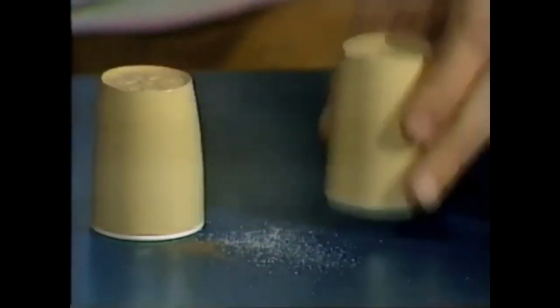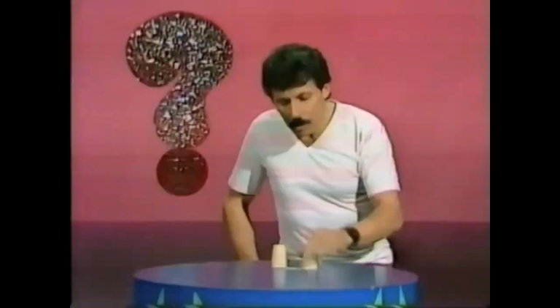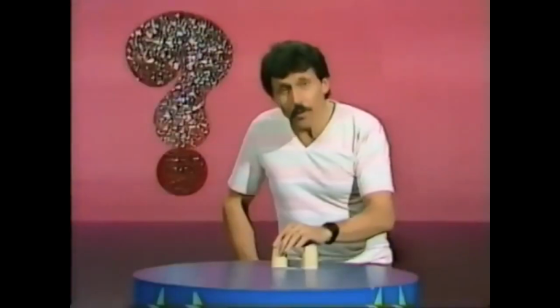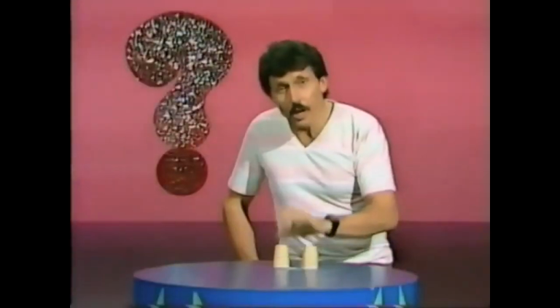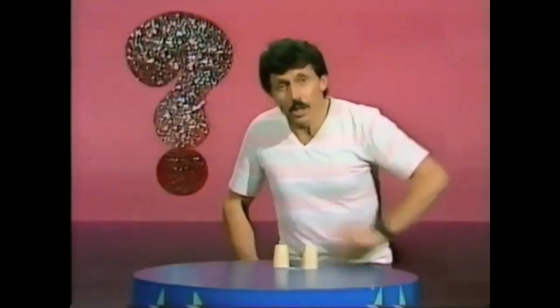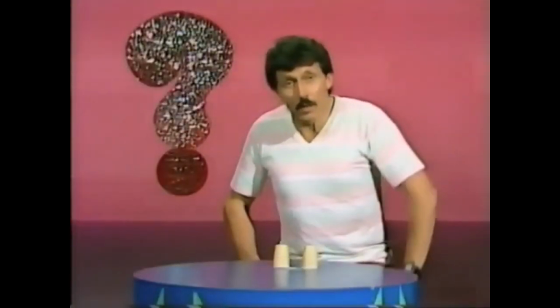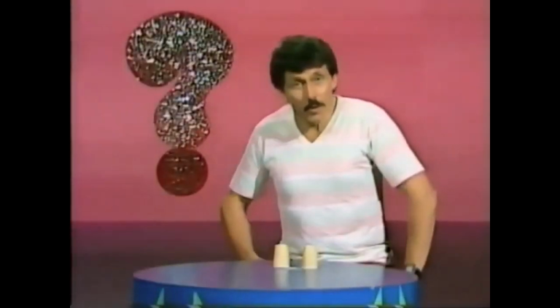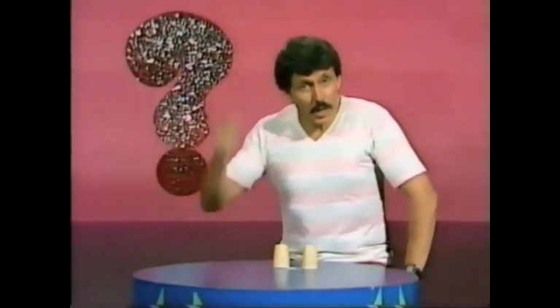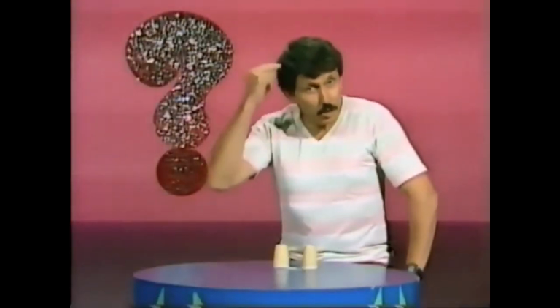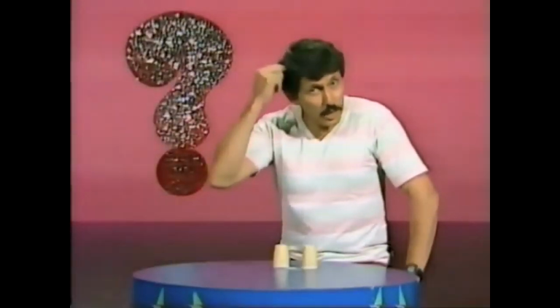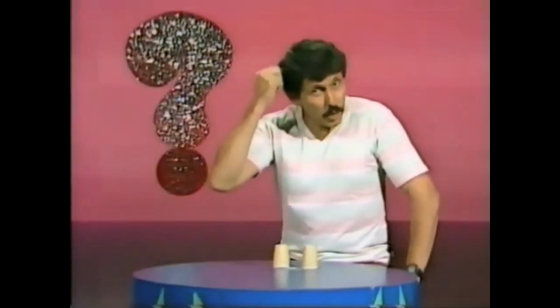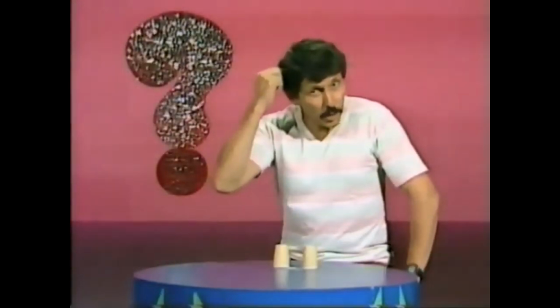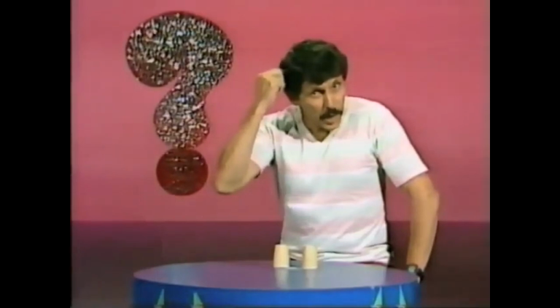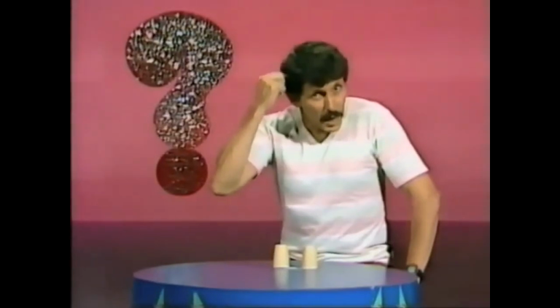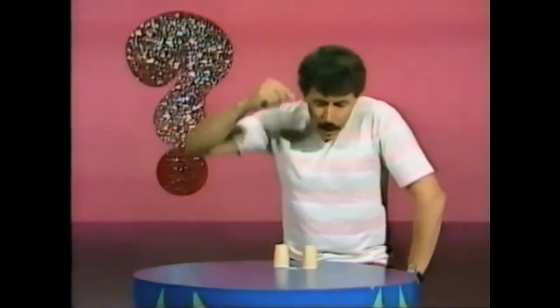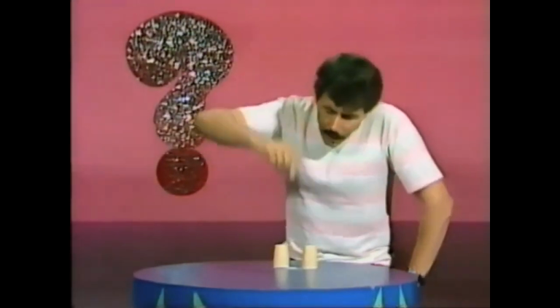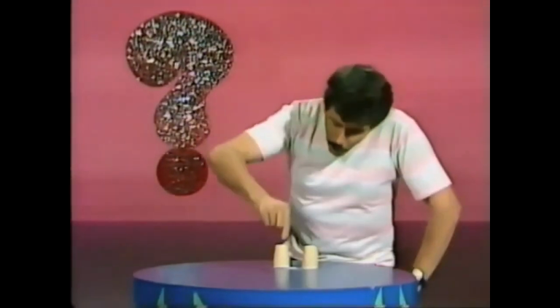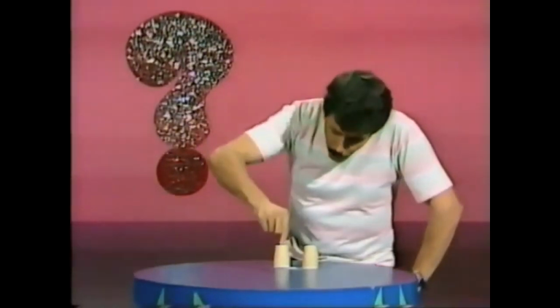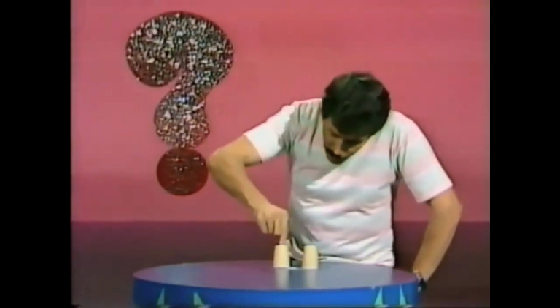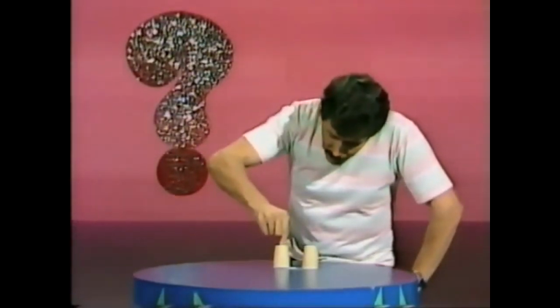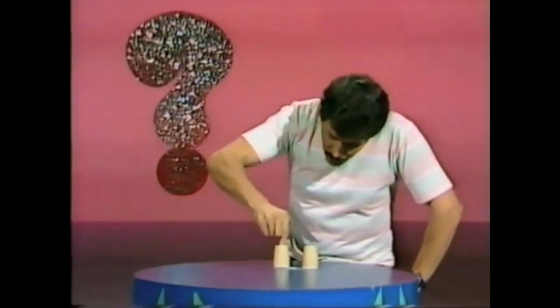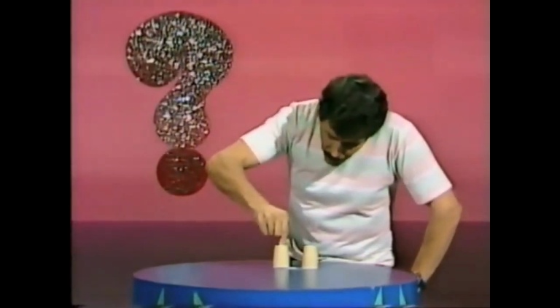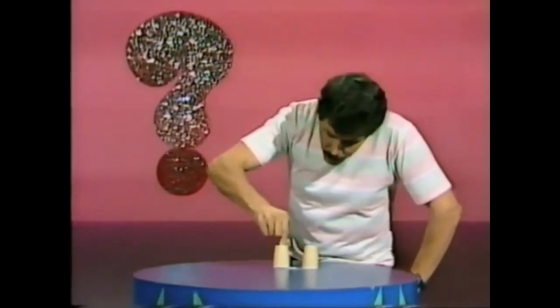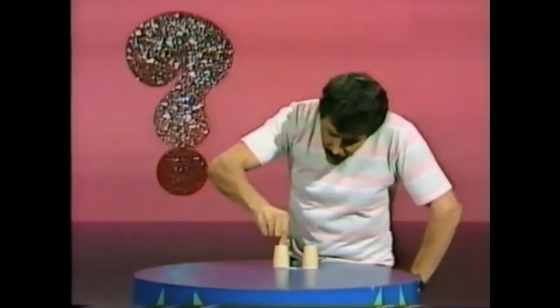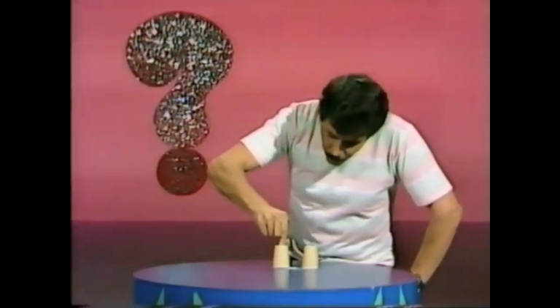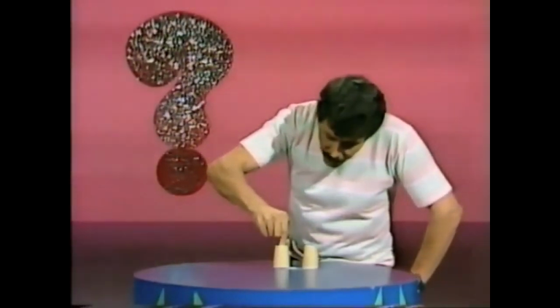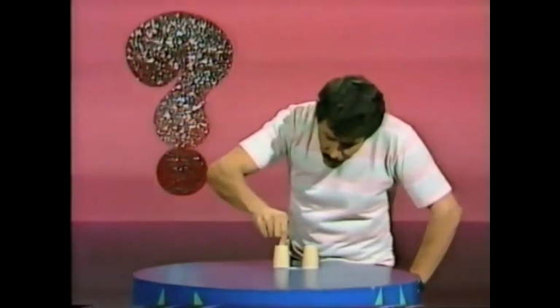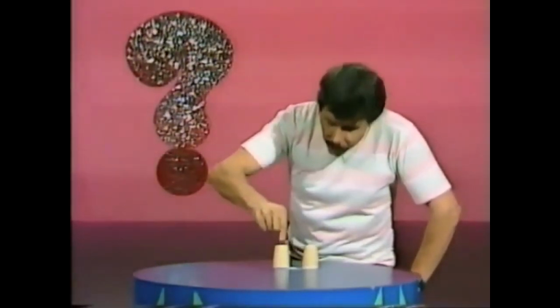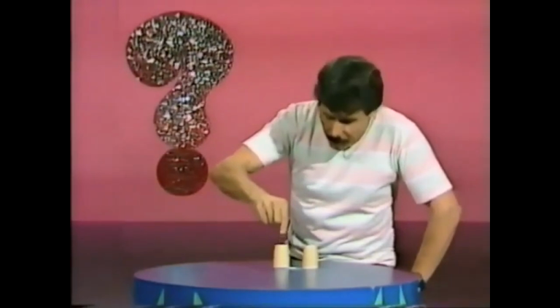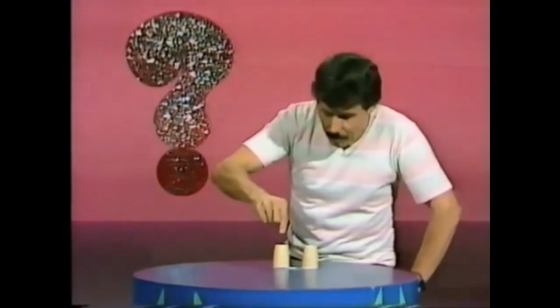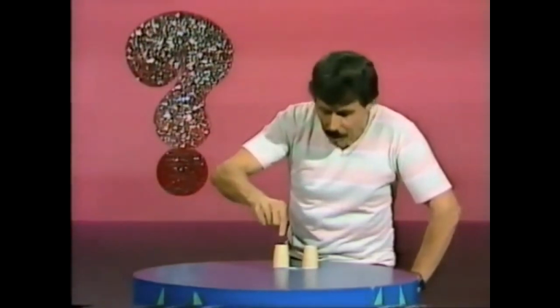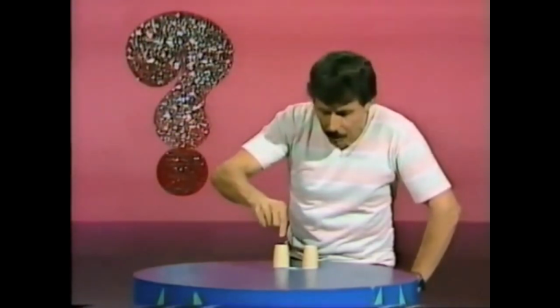Now if I charge my finger electrostatically by rubbing it on my hair, and then press it down on the pepper shaker for a few seconds, and lift my finger — nothing happens.